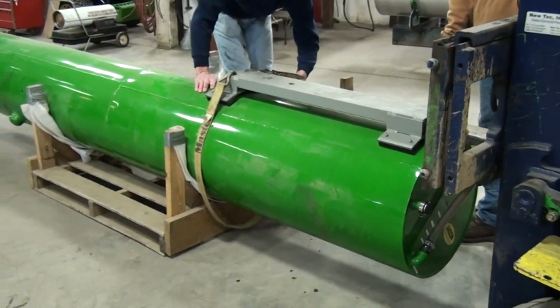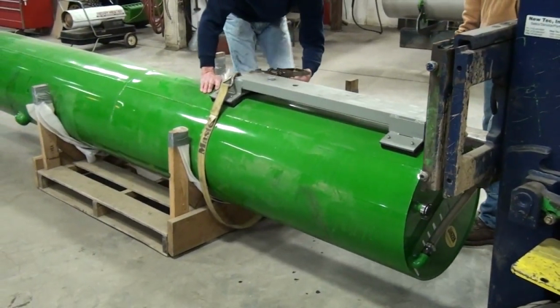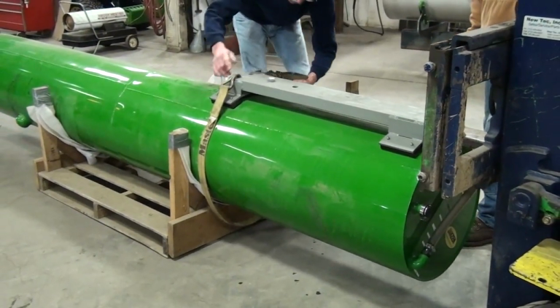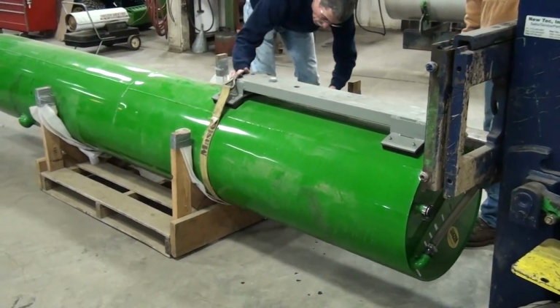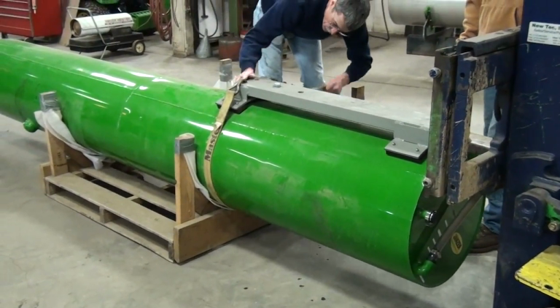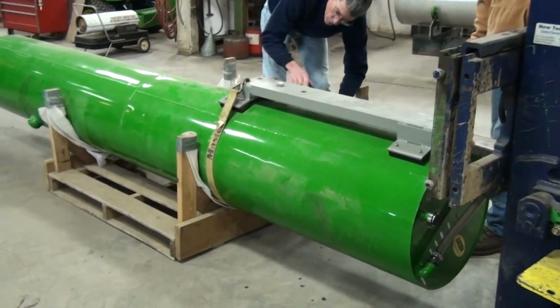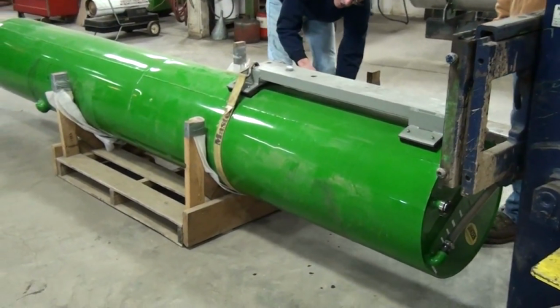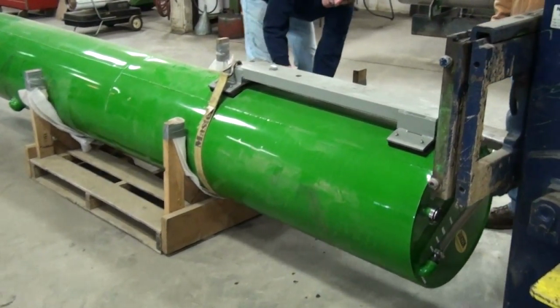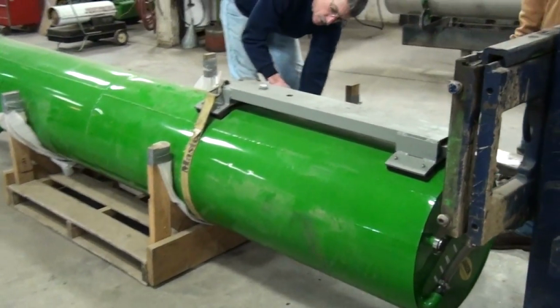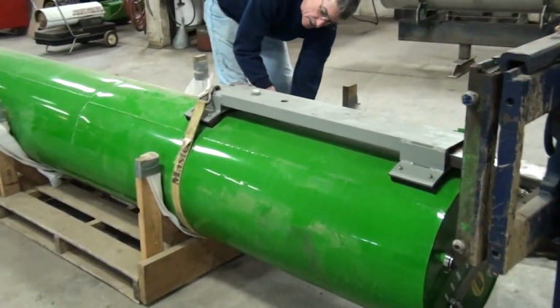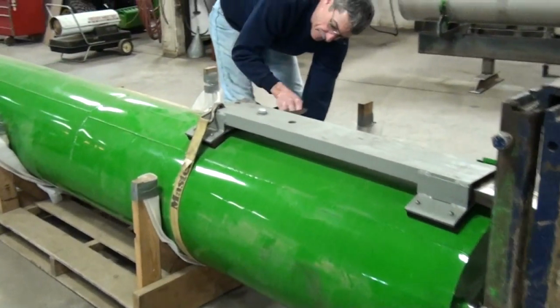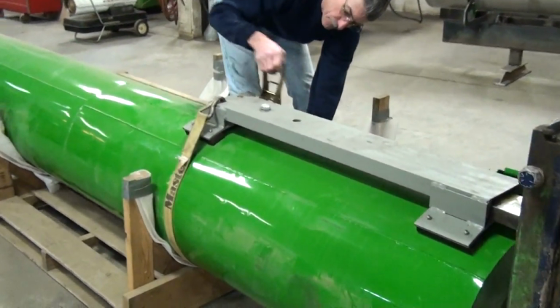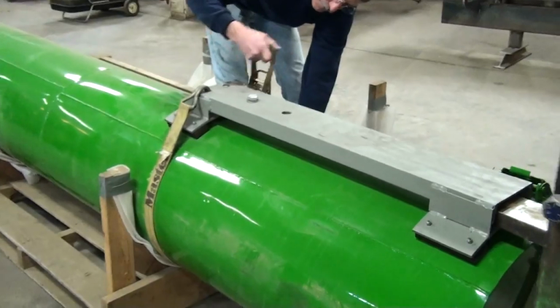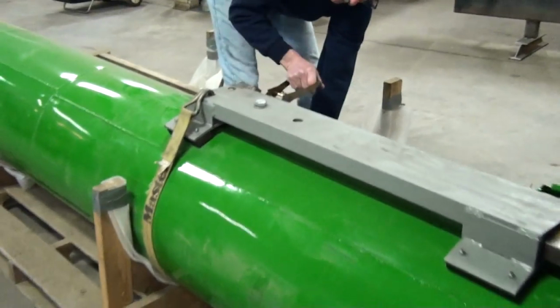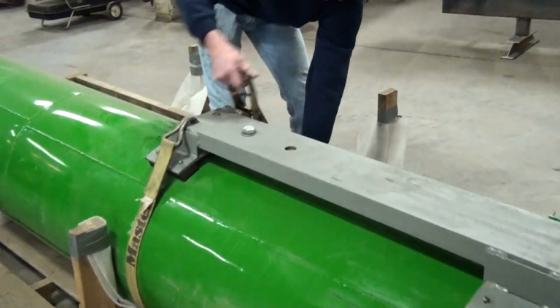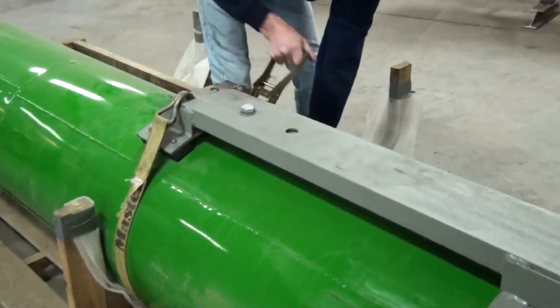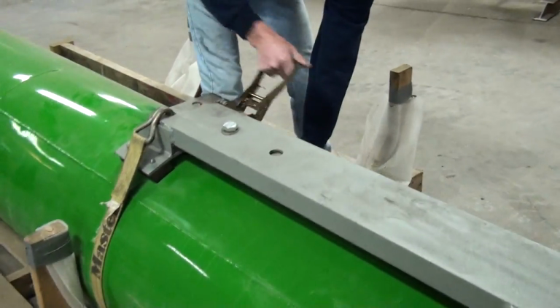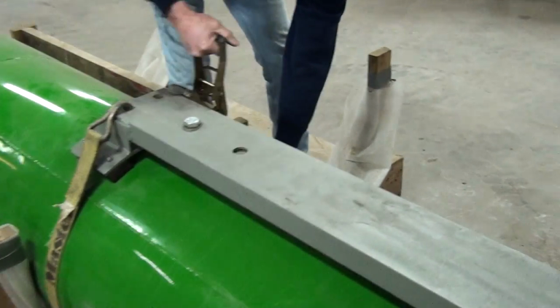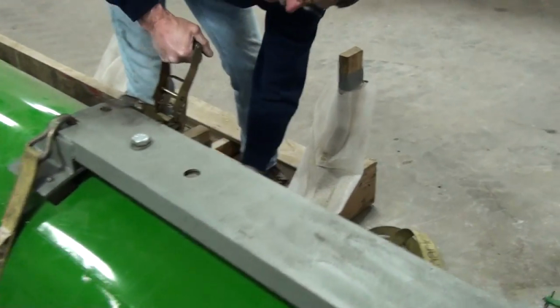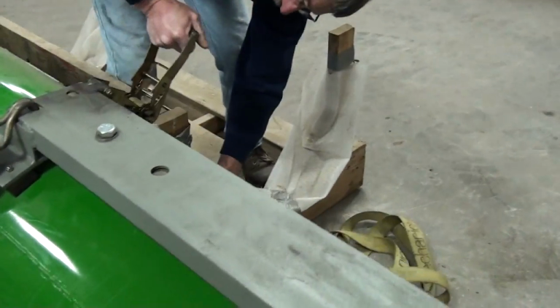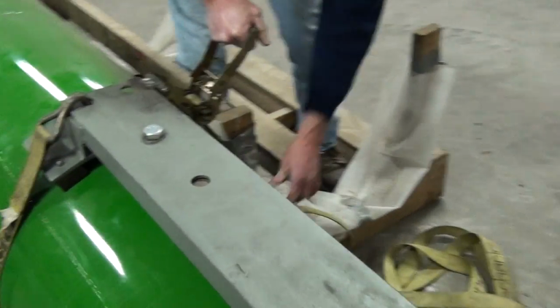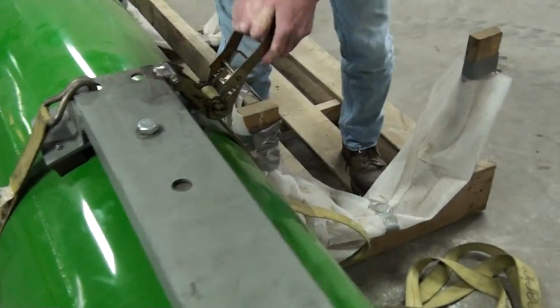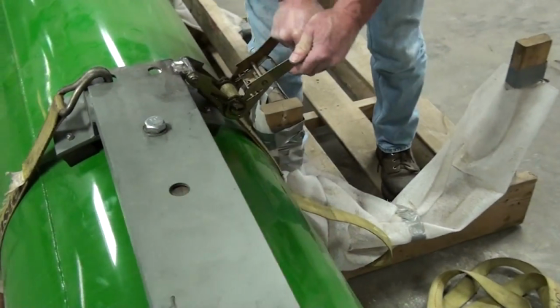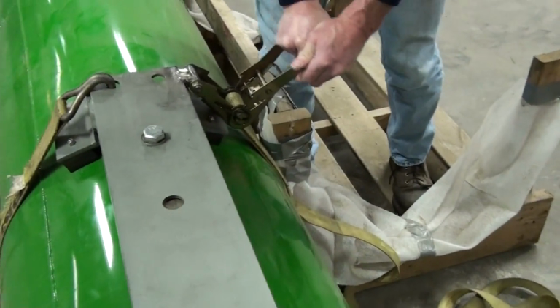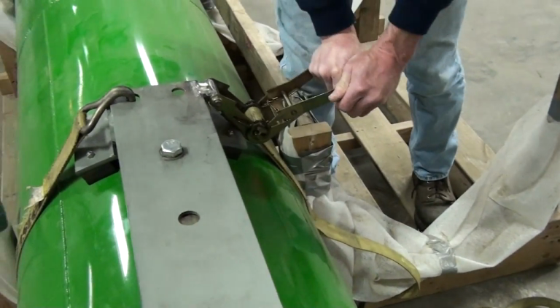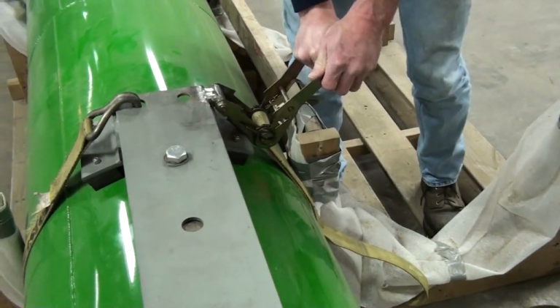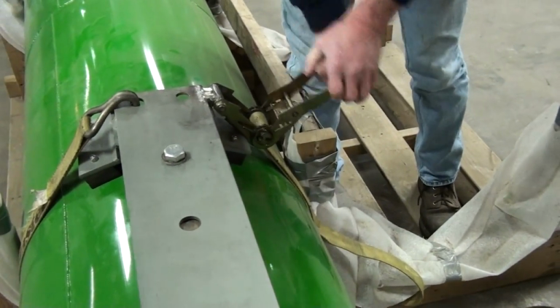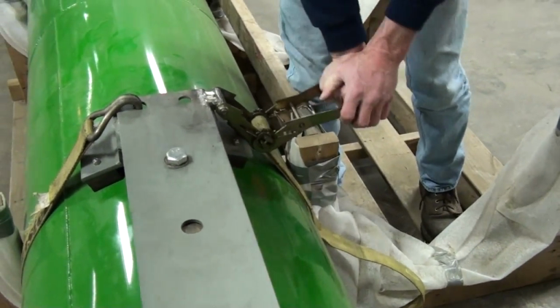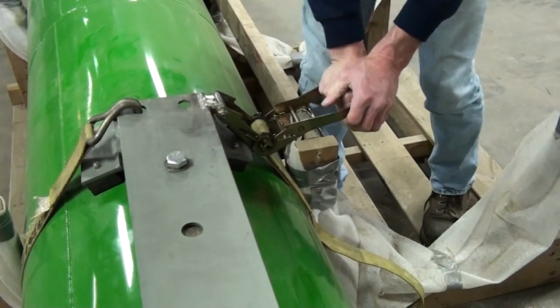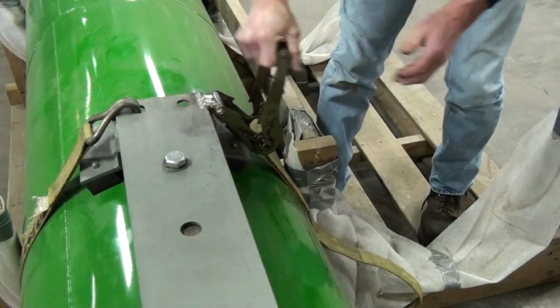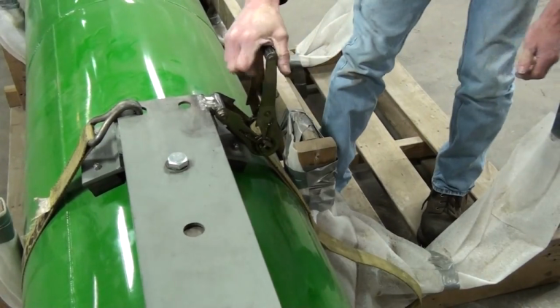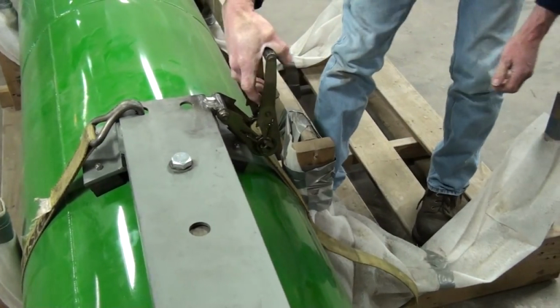Put the strap in the hole and tighten it up.